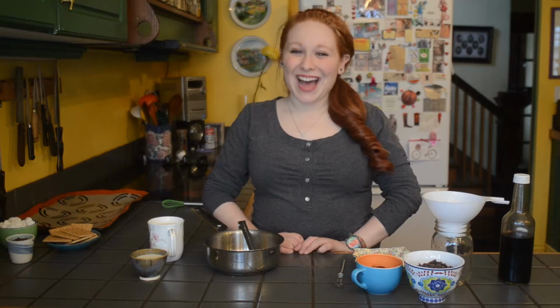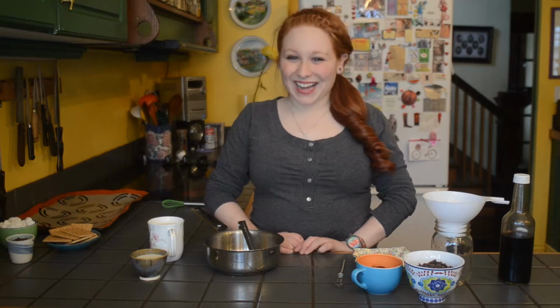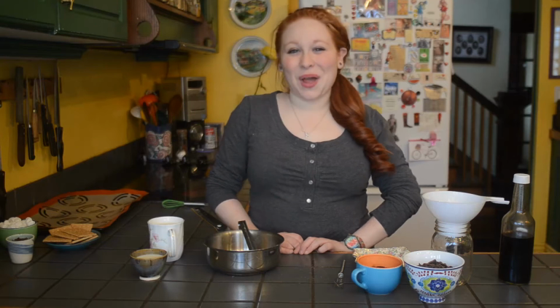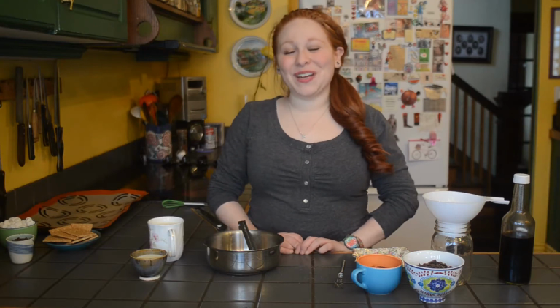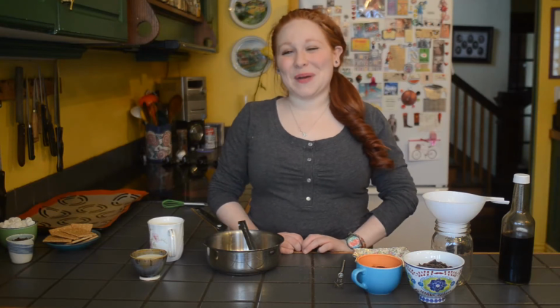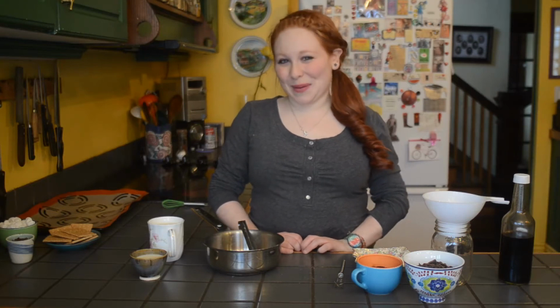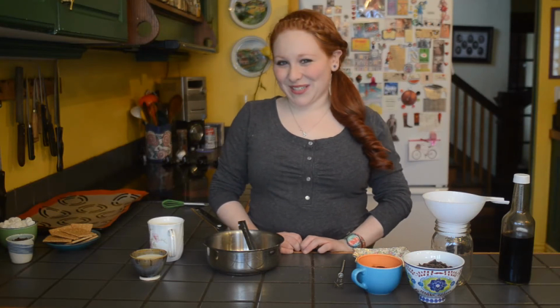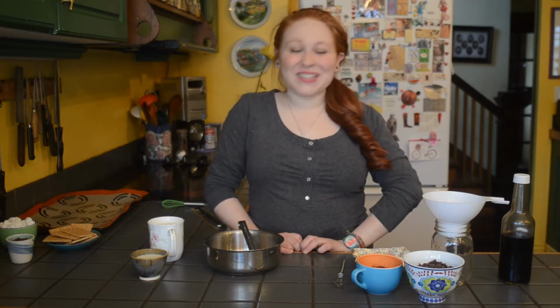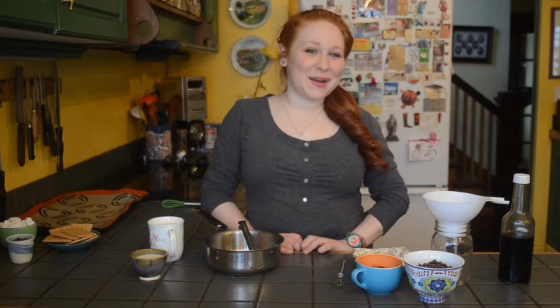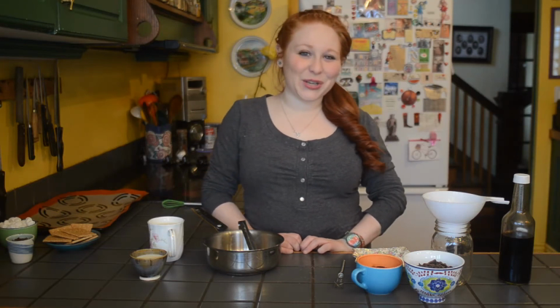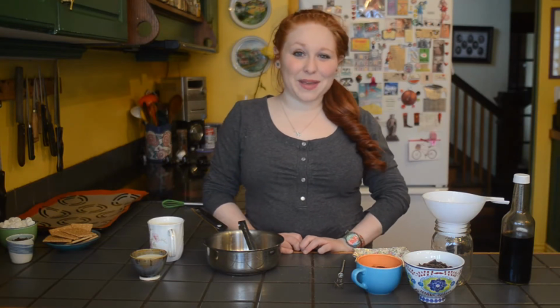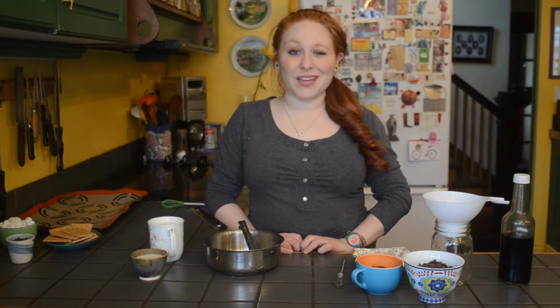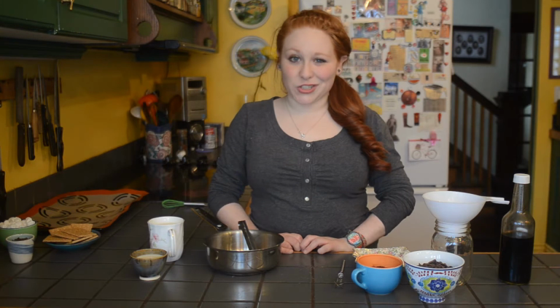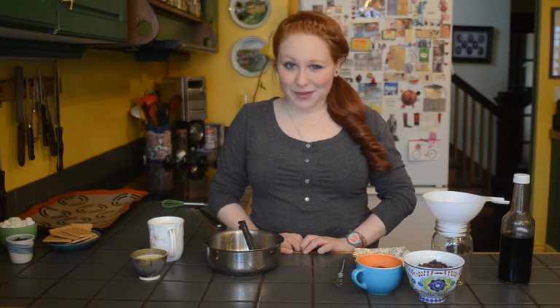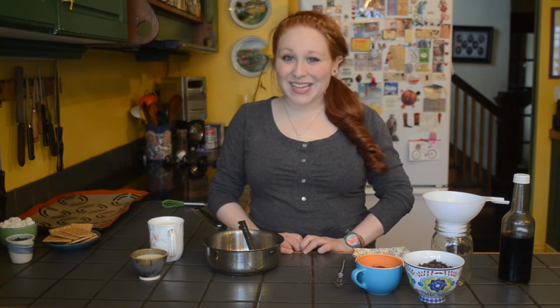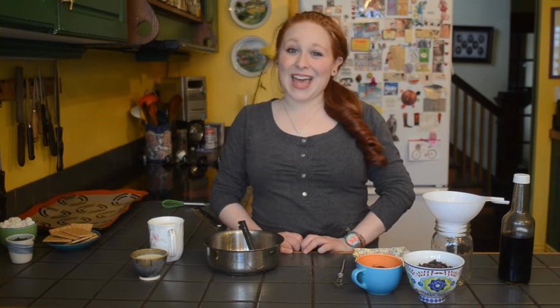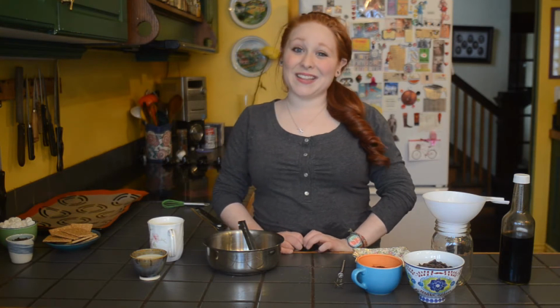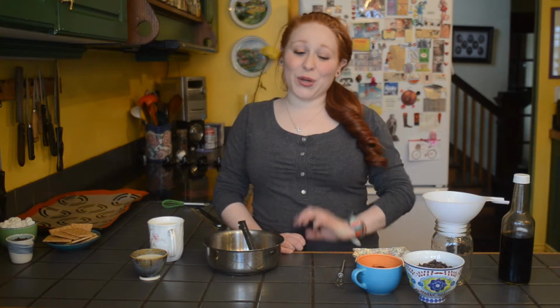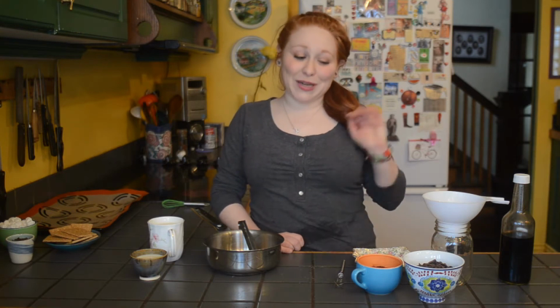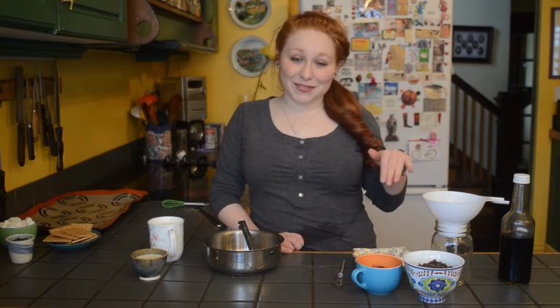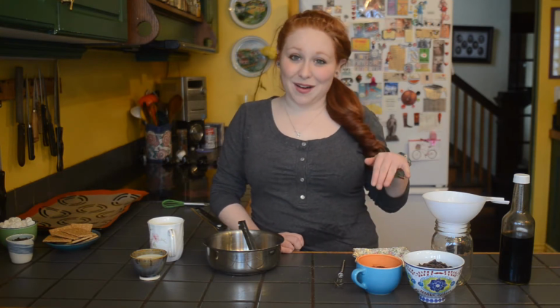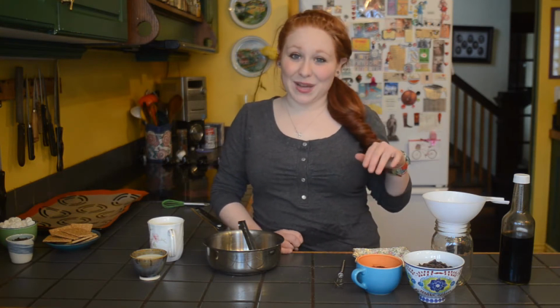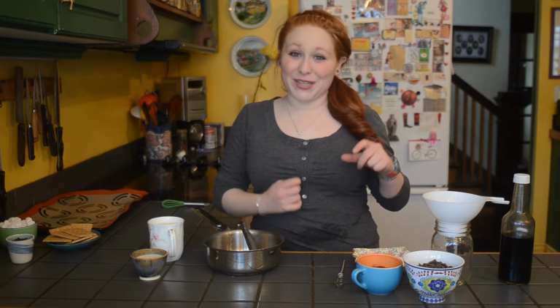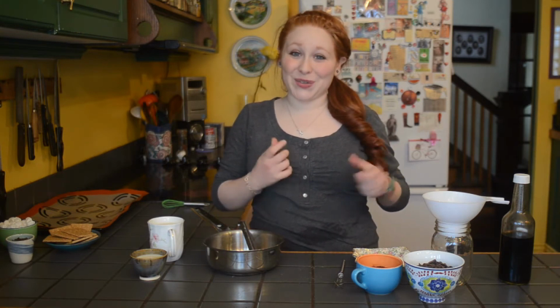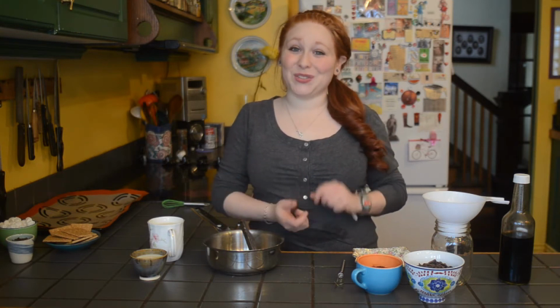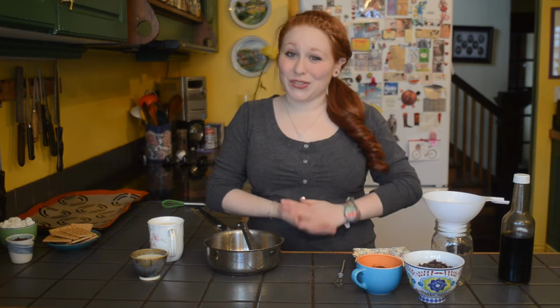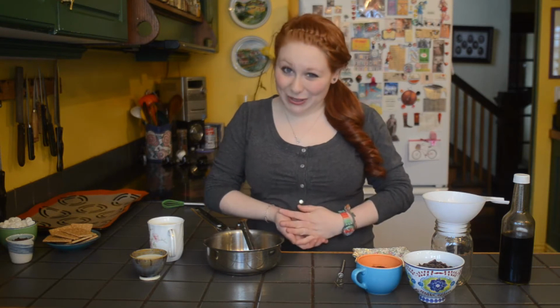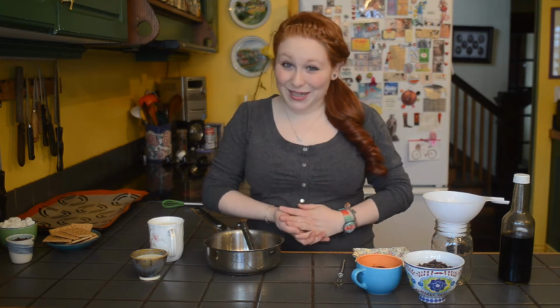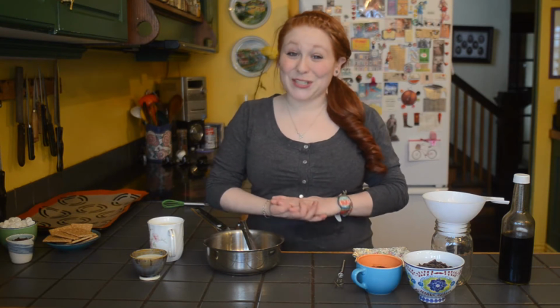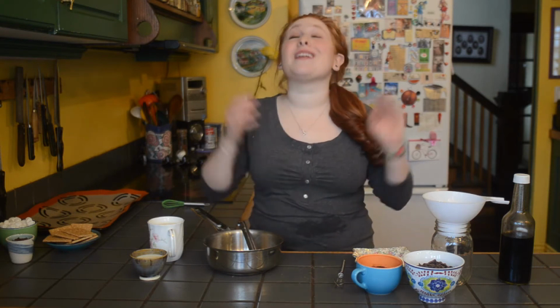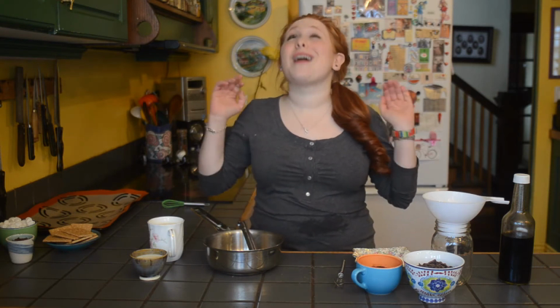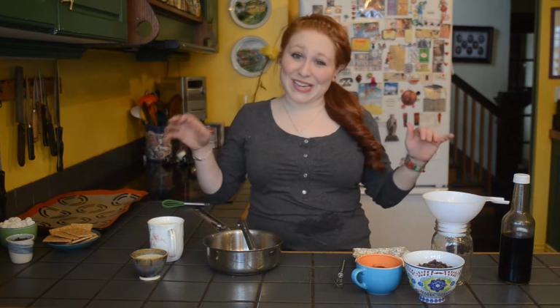Hi guys, I'm Ravina and welcome to my kitchen. Today I'm gonna show you how to make a vegan hot chocolate mix, and then we're going to do a not-so-vegan topping and turn this into s'mores hot chocolate, which is amazing.